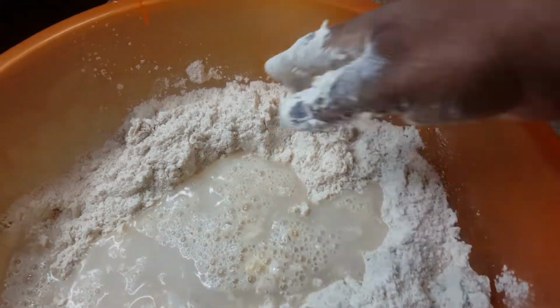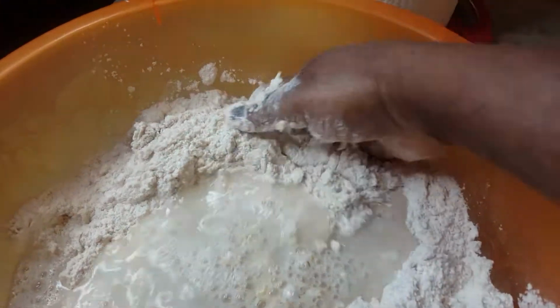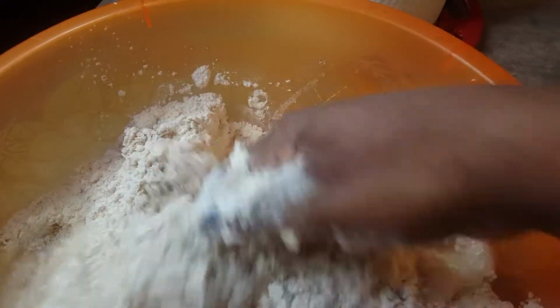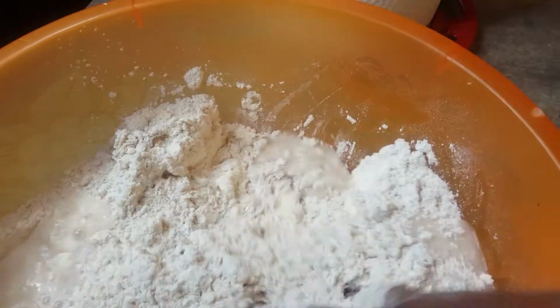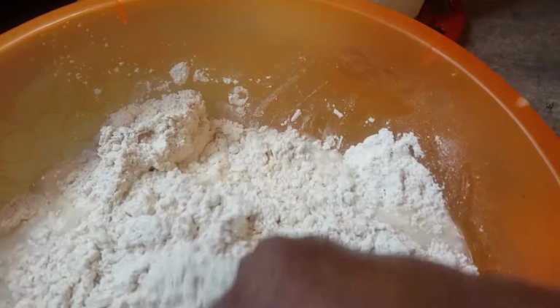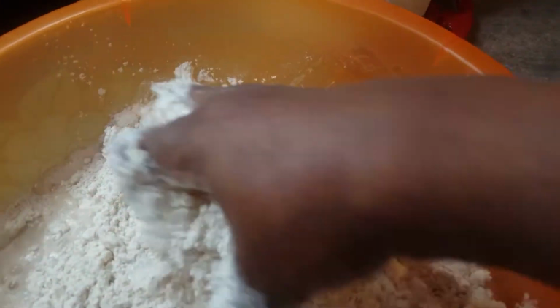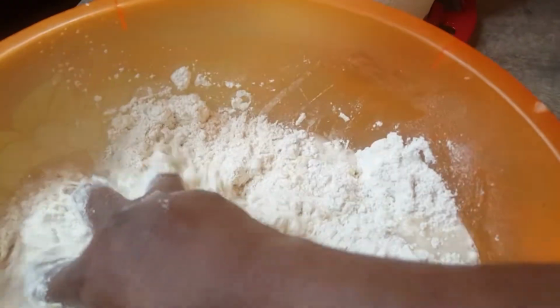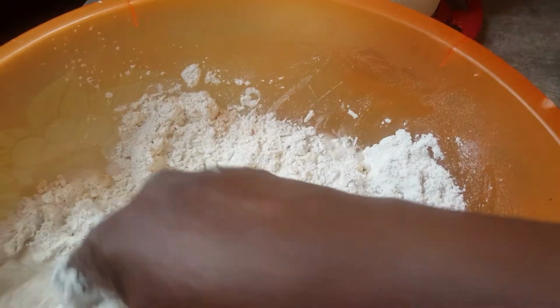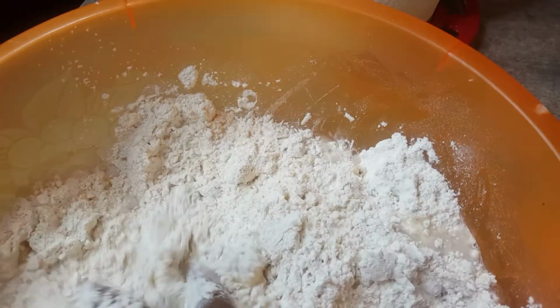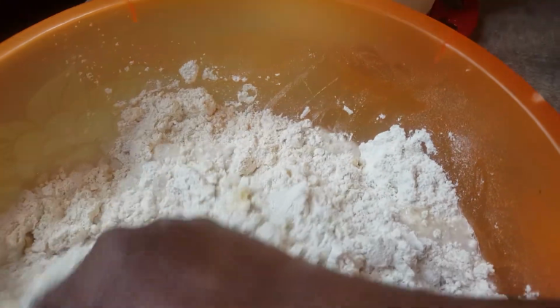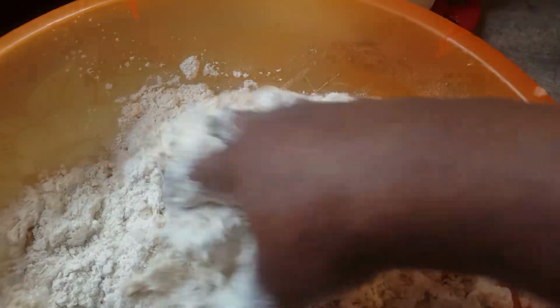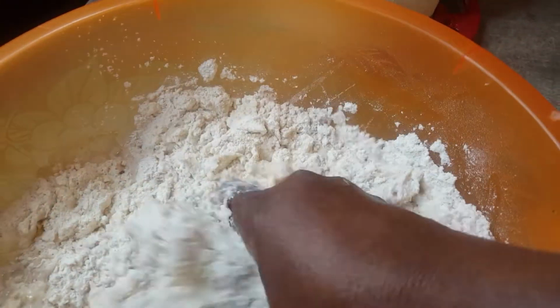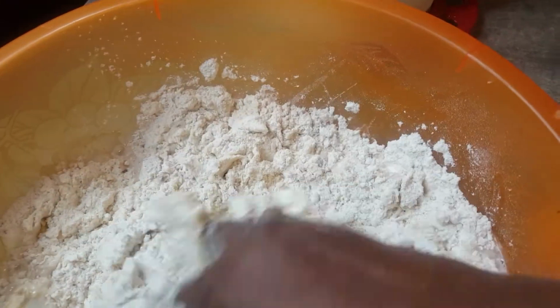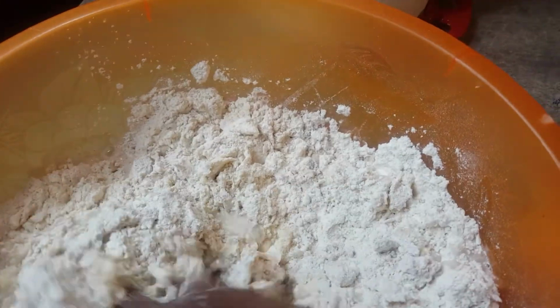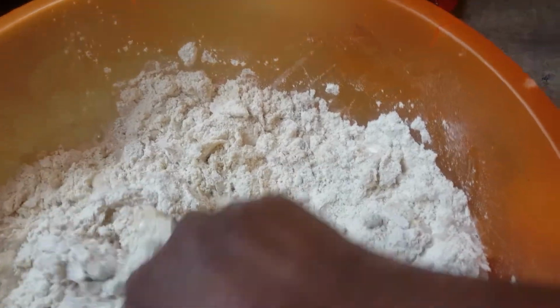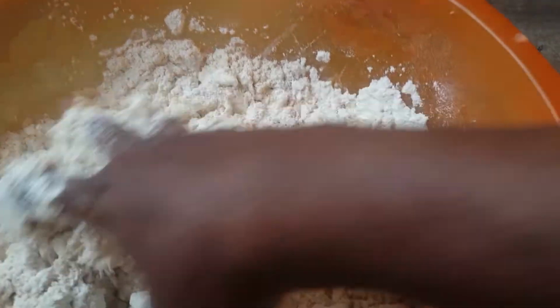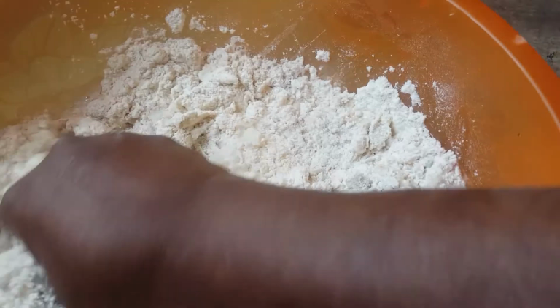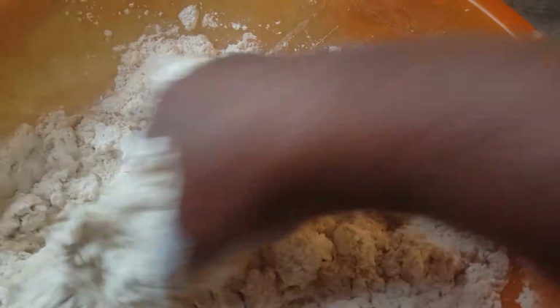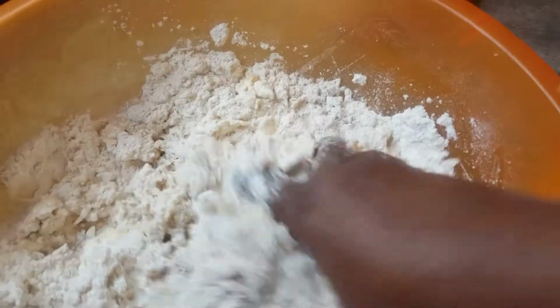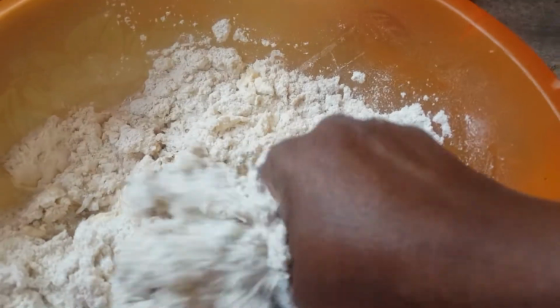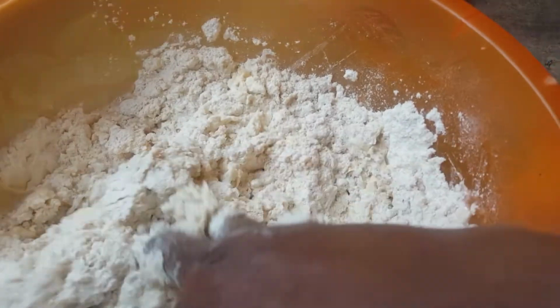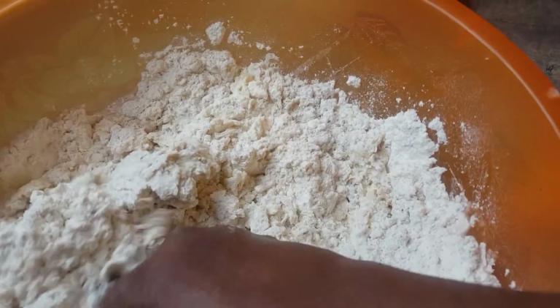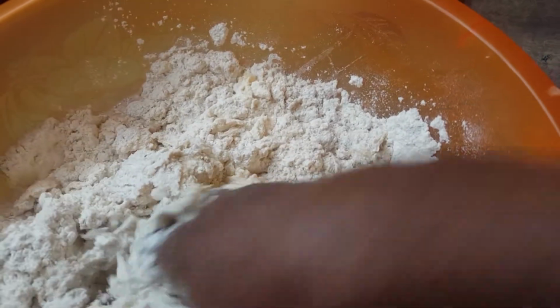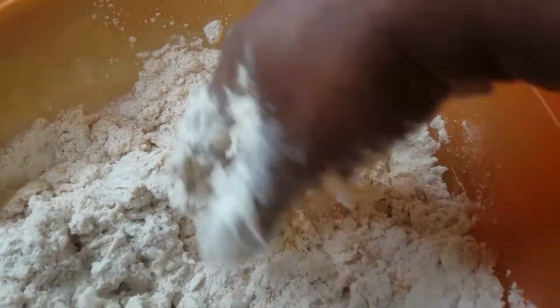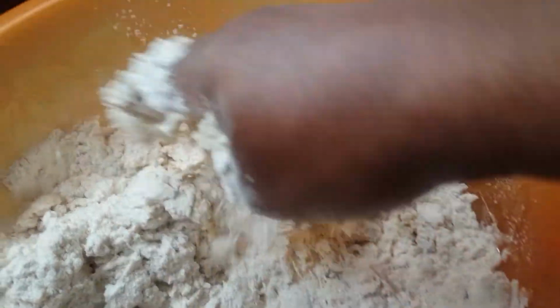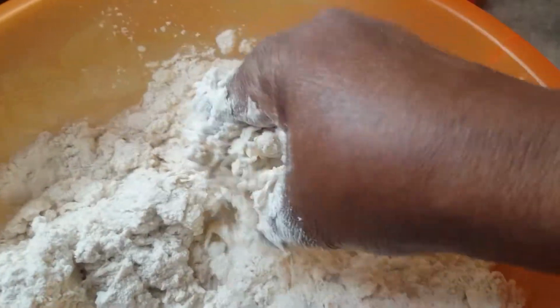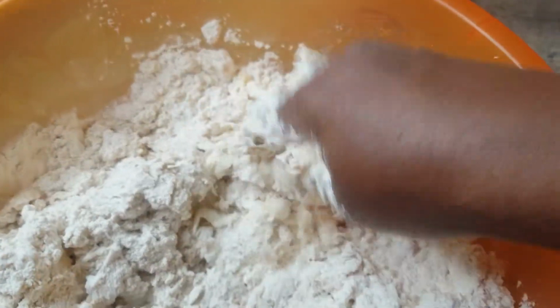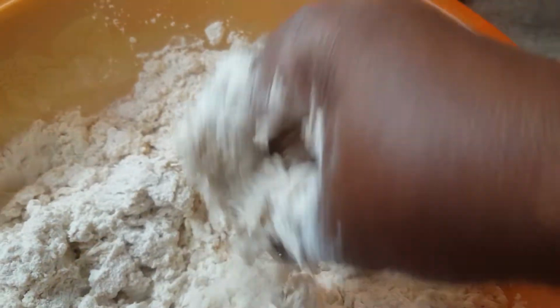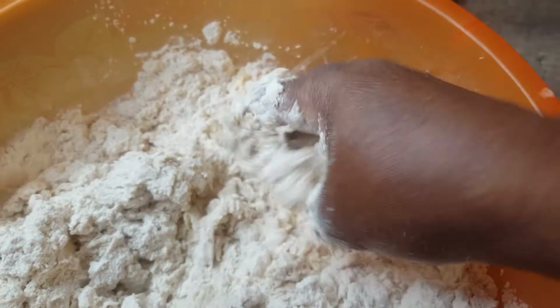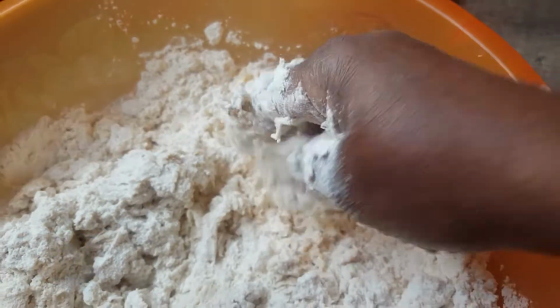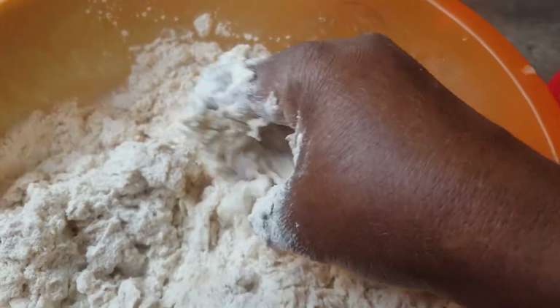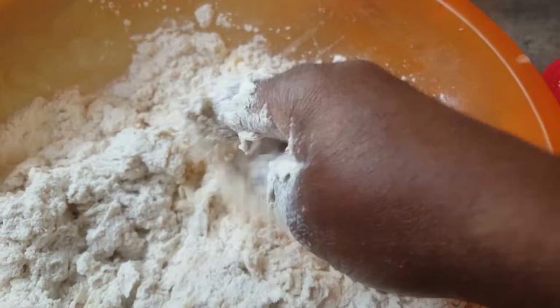As I mix, I add. I'm mixing in the butter and sugar — not sure exactly how much it is.